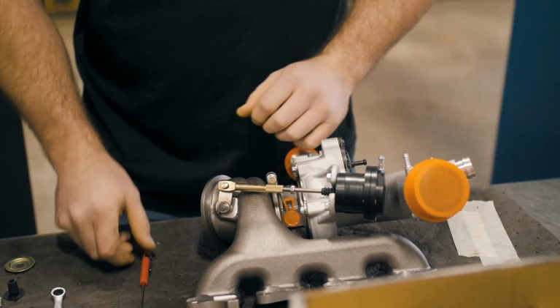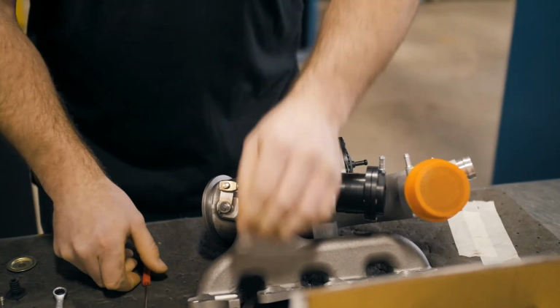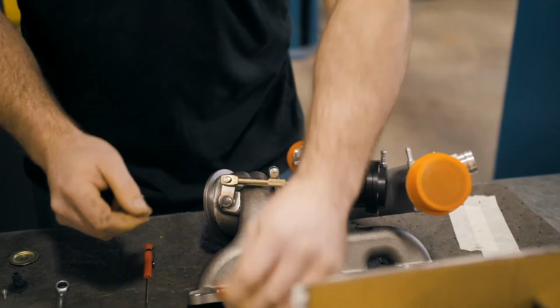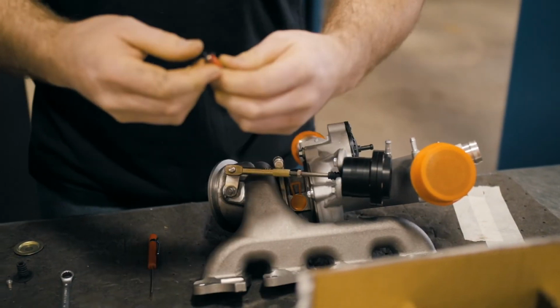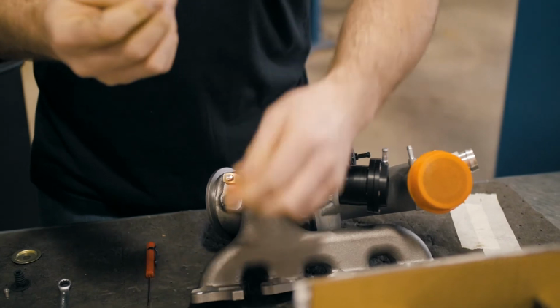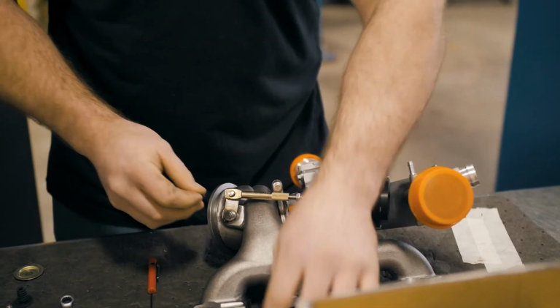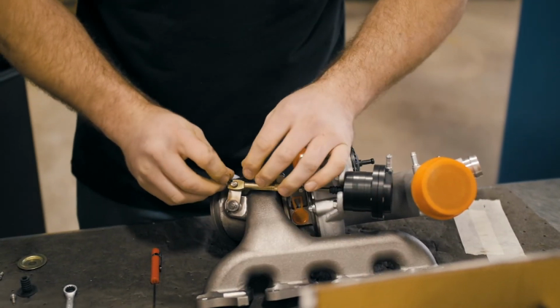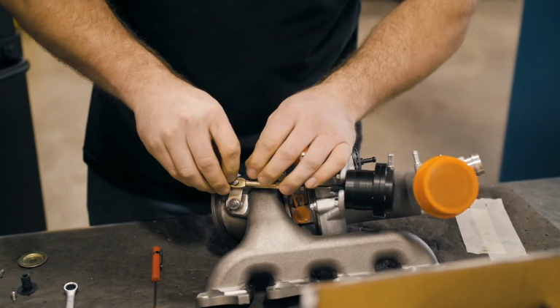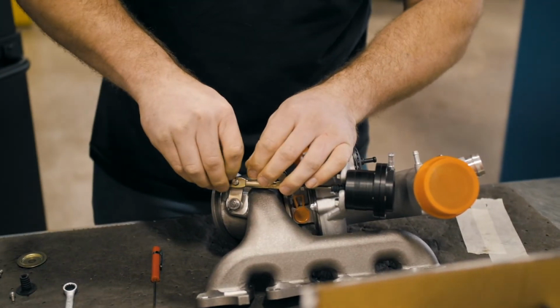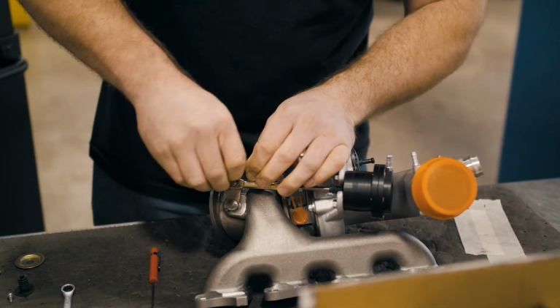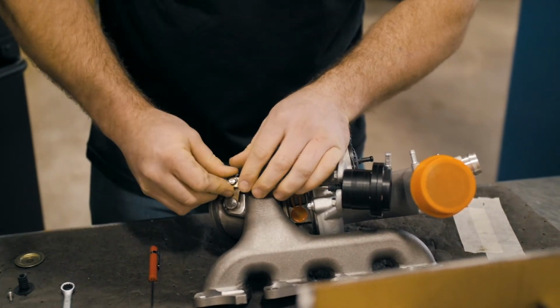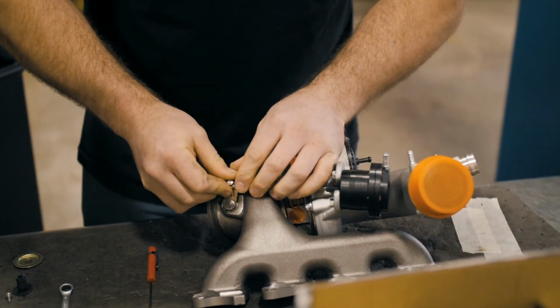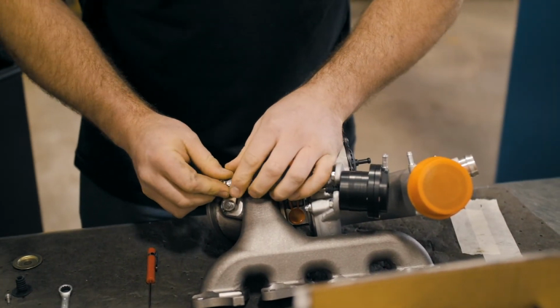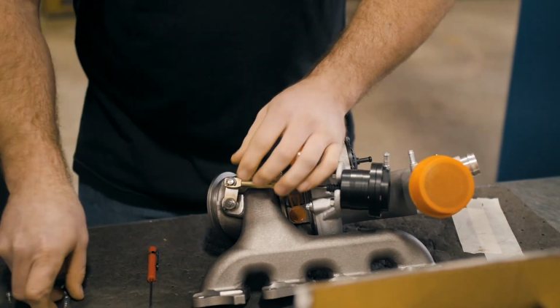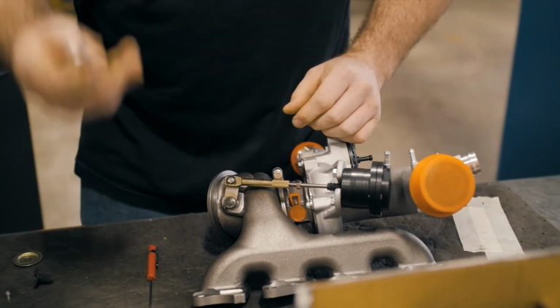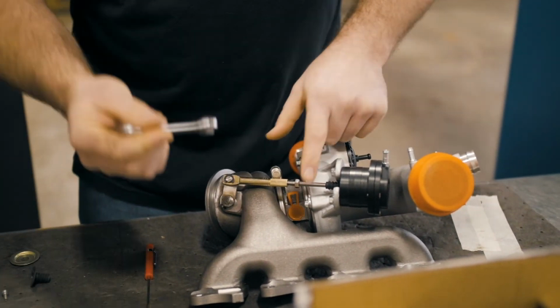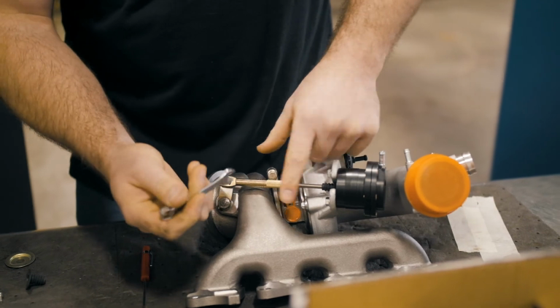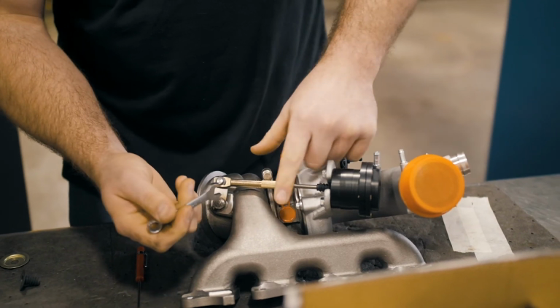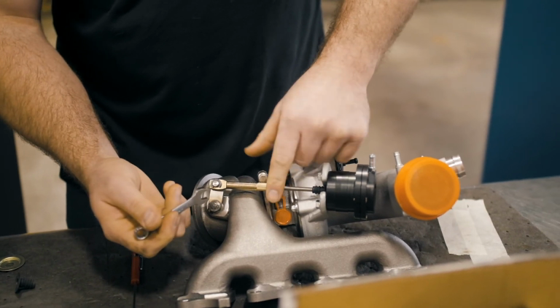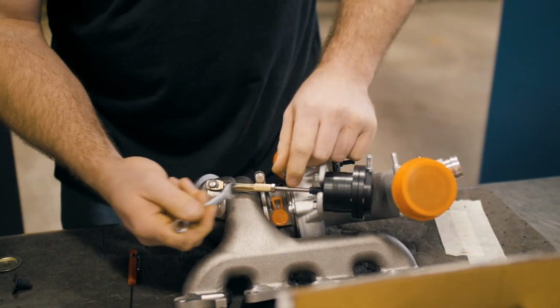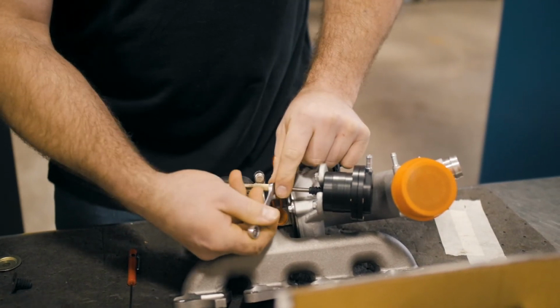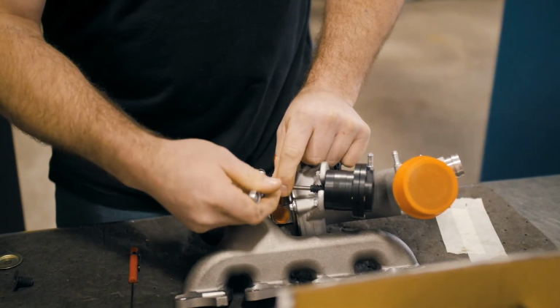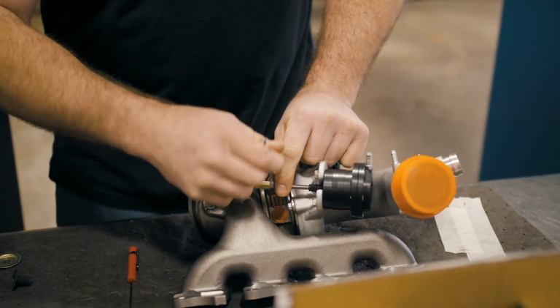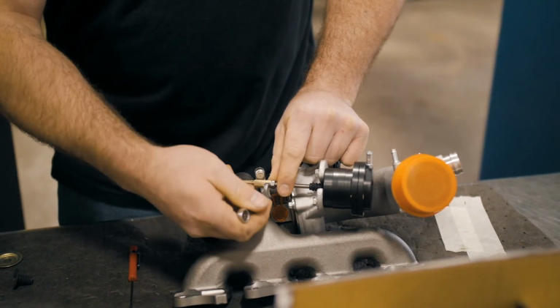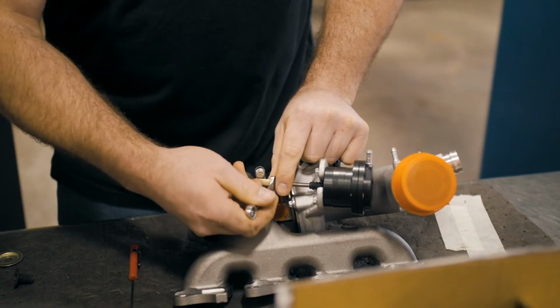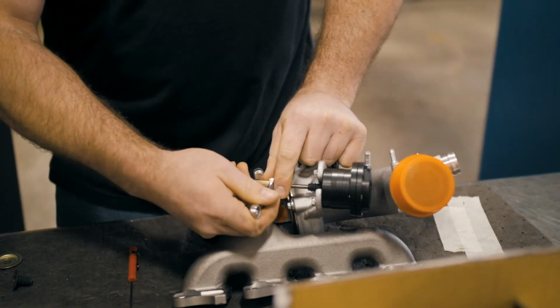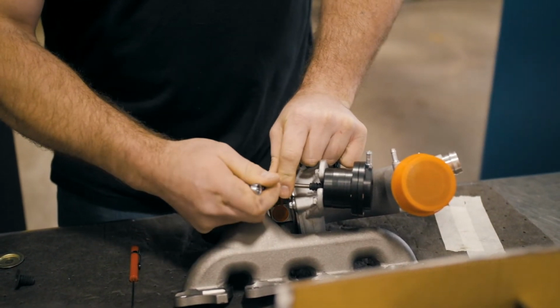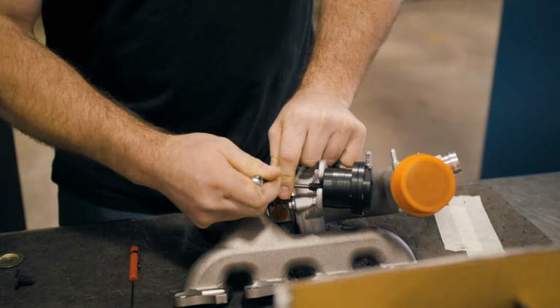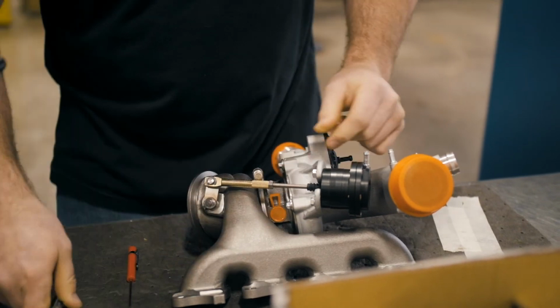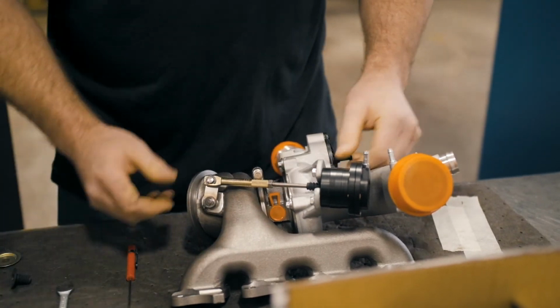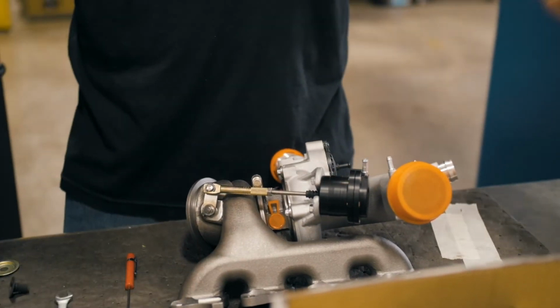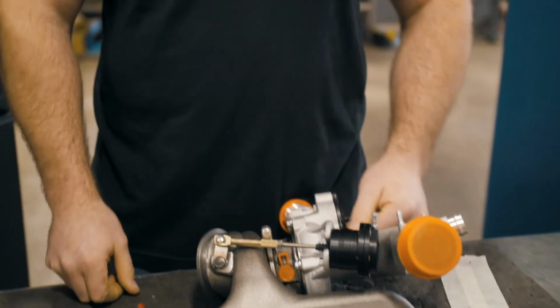Now put the tiny little clip back on, then take your 10-millimeter wrench and snug this nut down right here. And that's it — you're good to go.